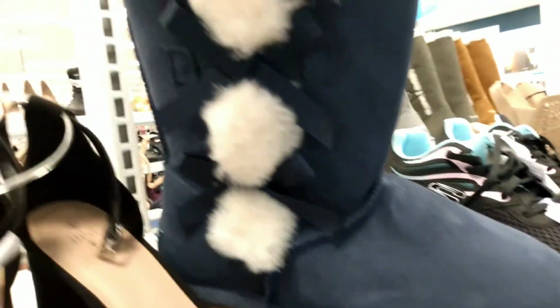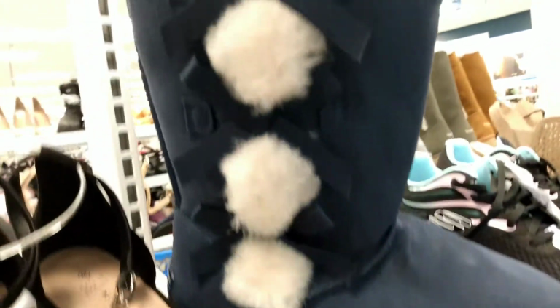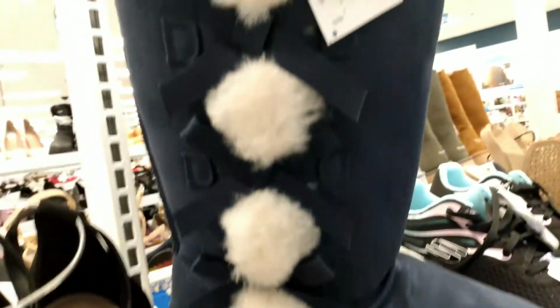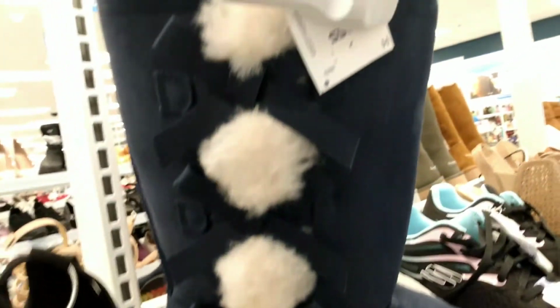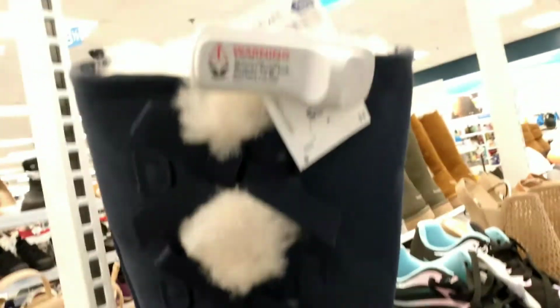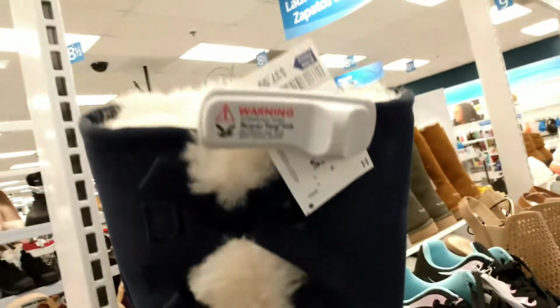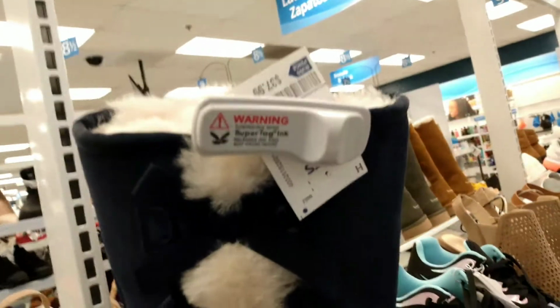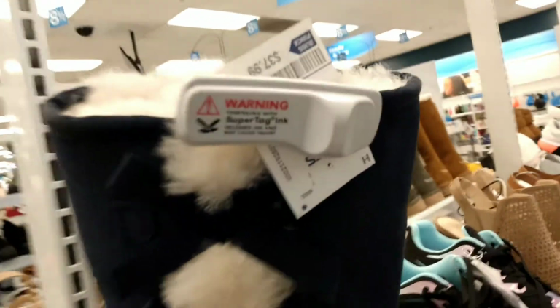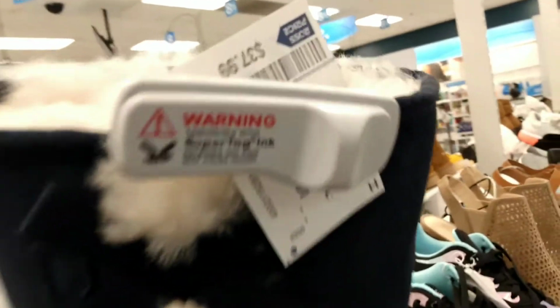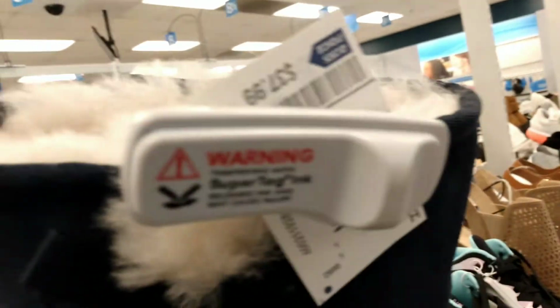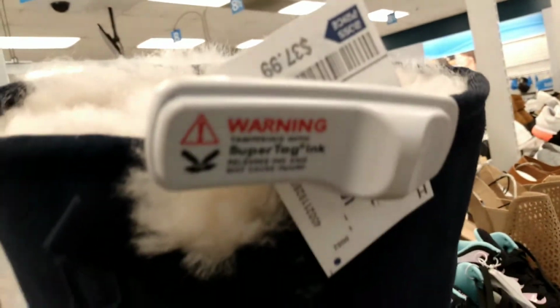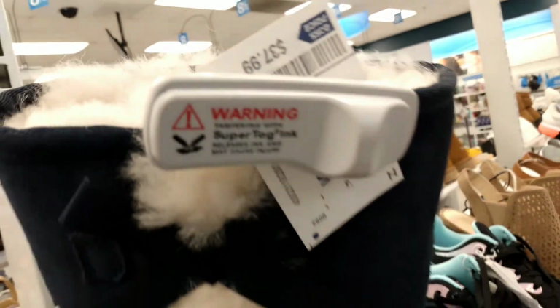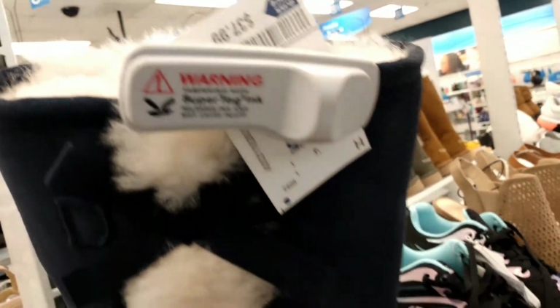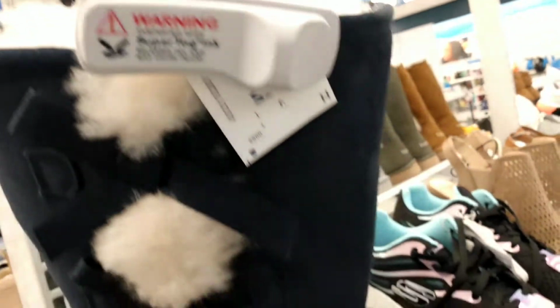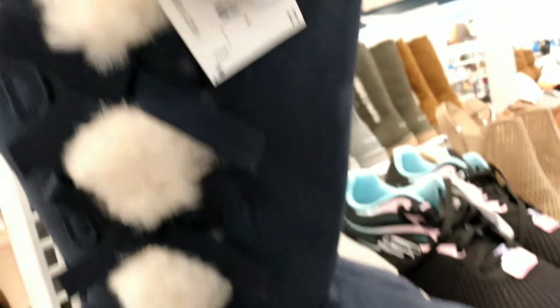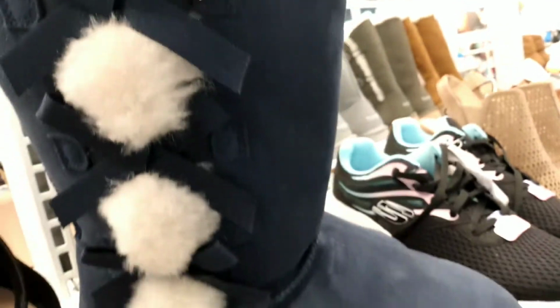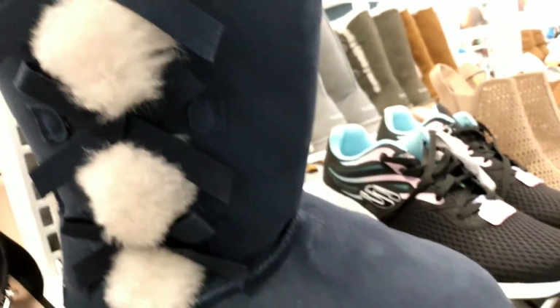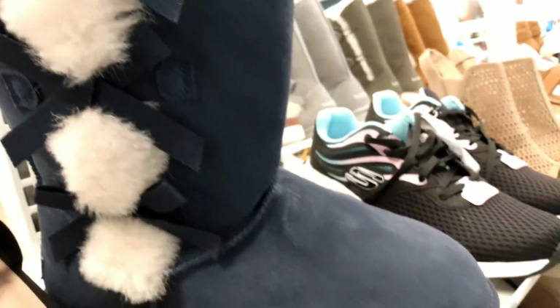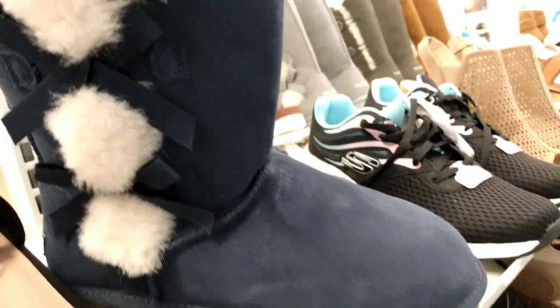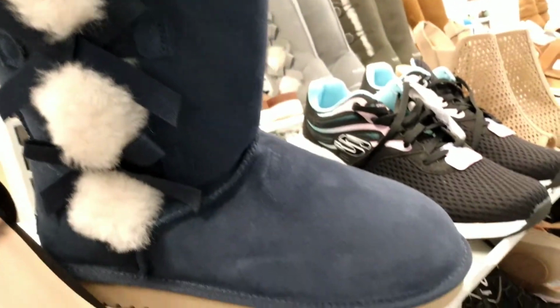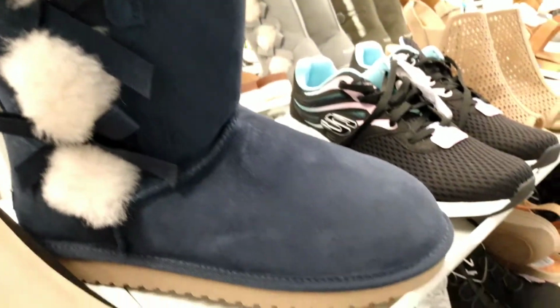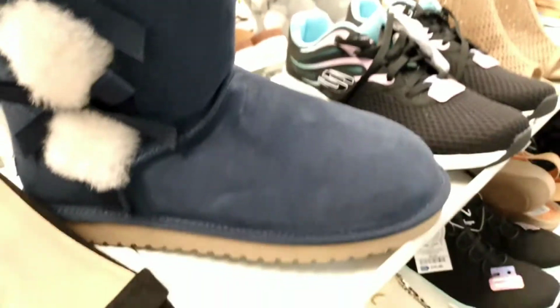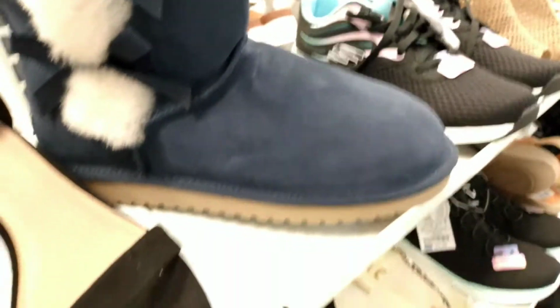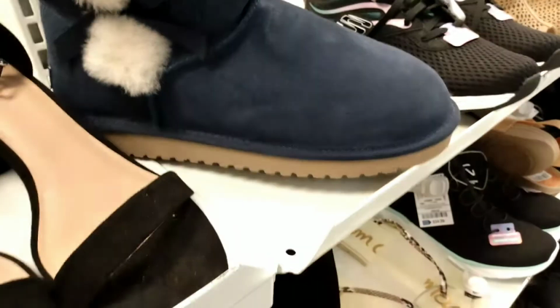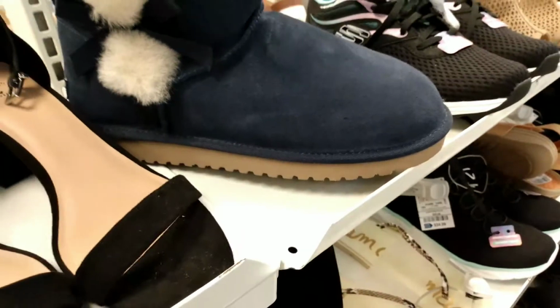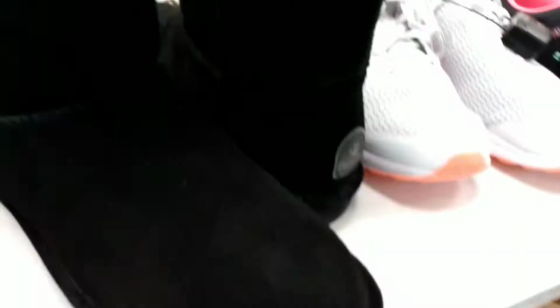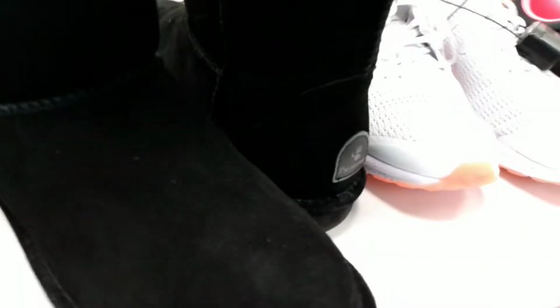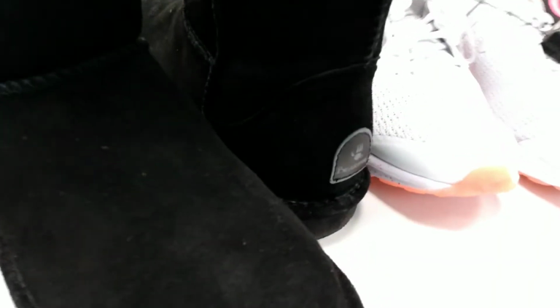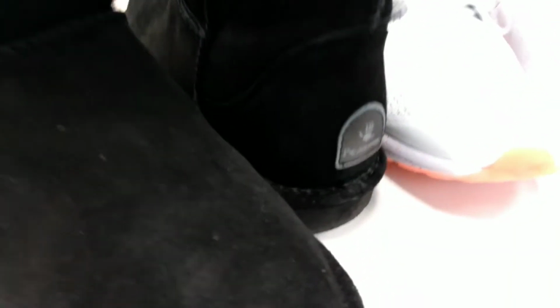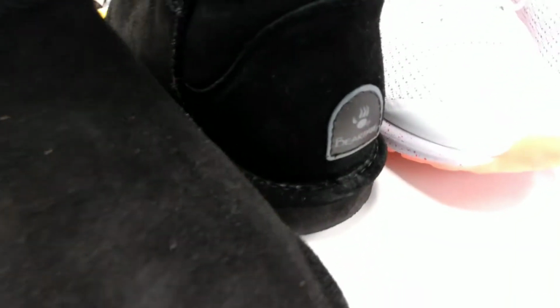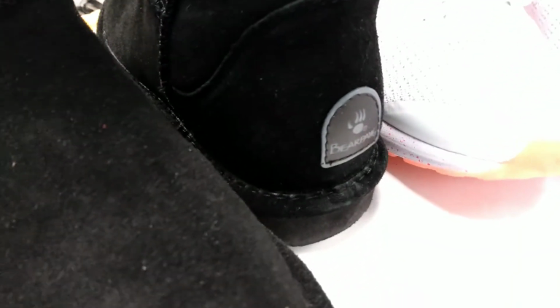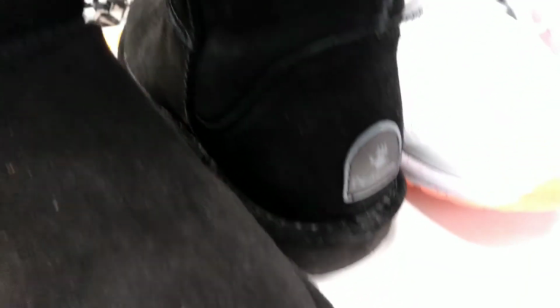And then here's these Koolaburras again with the little pom-poms in white, and this is a navy blue for $37.99. And these are so comfortable.